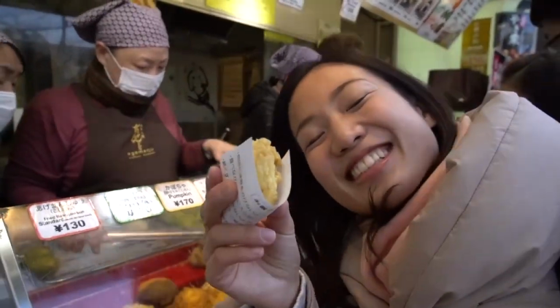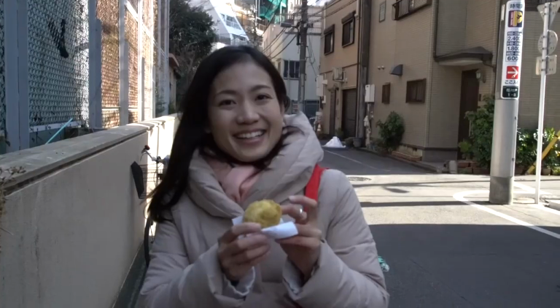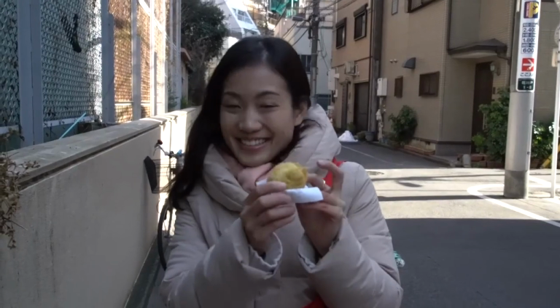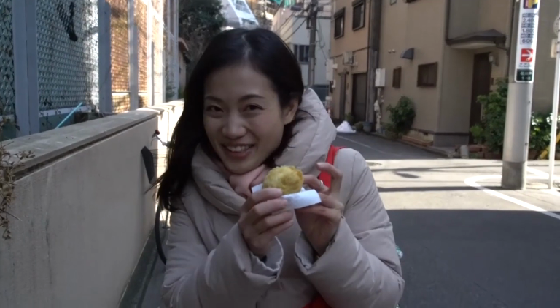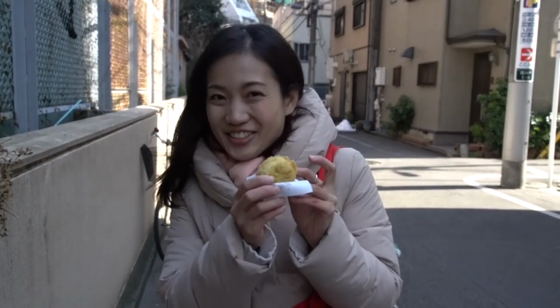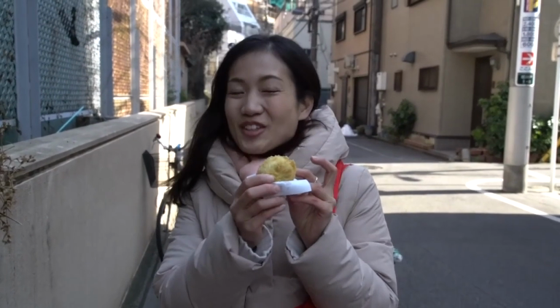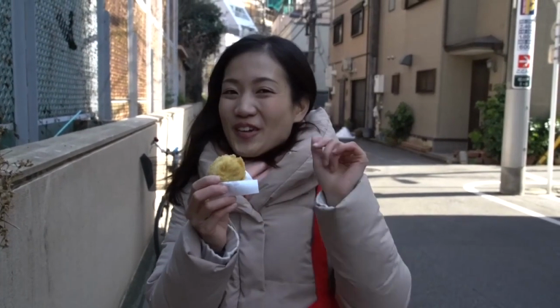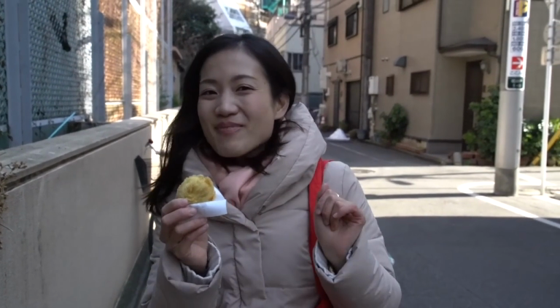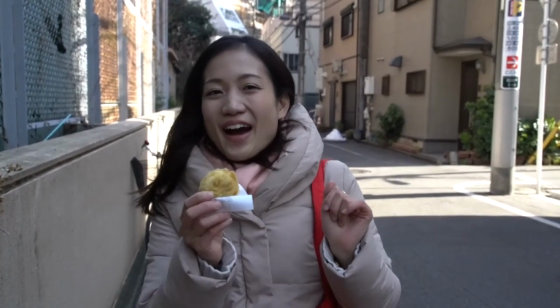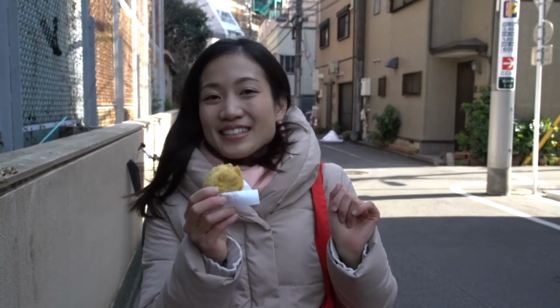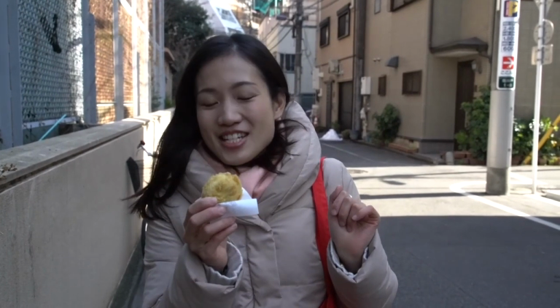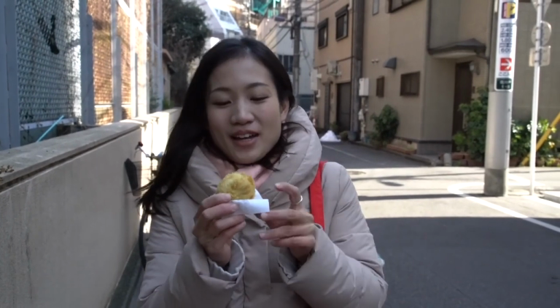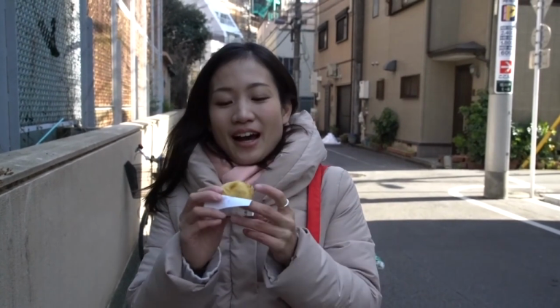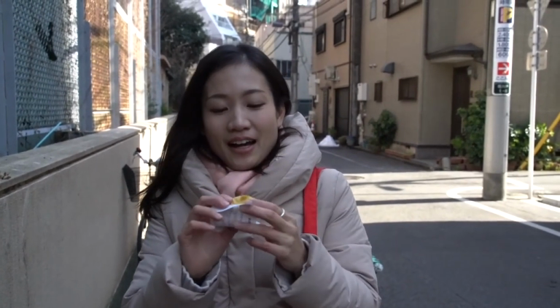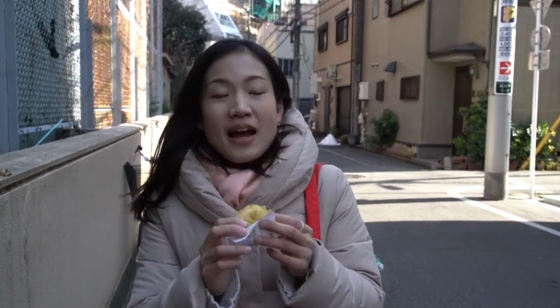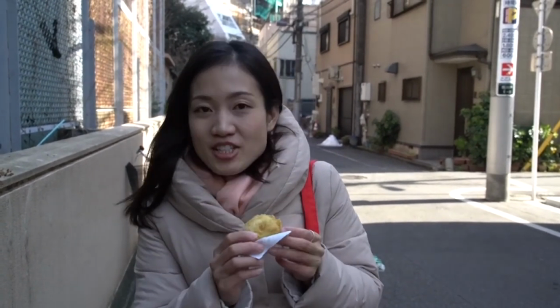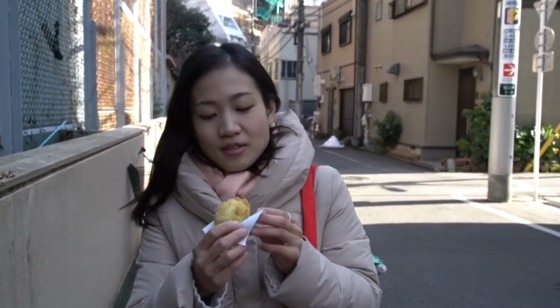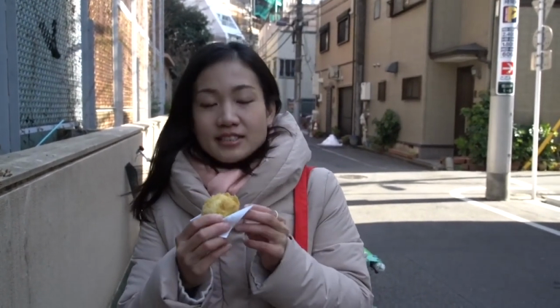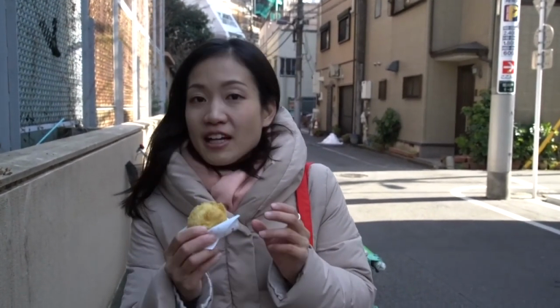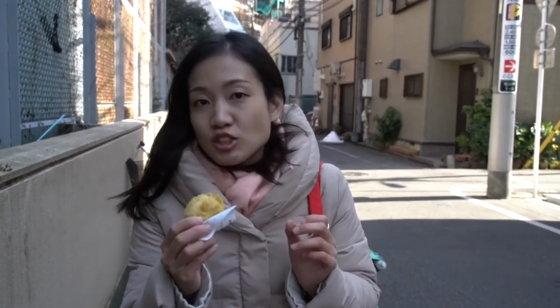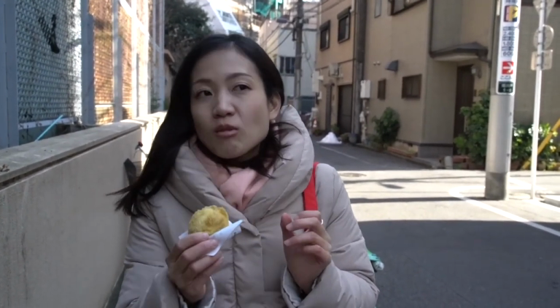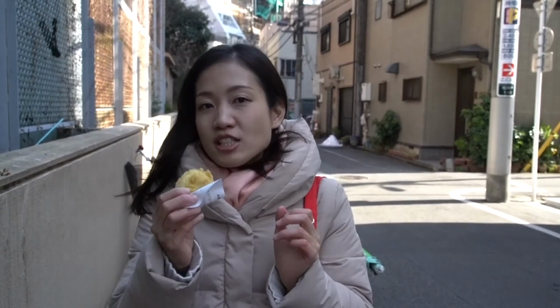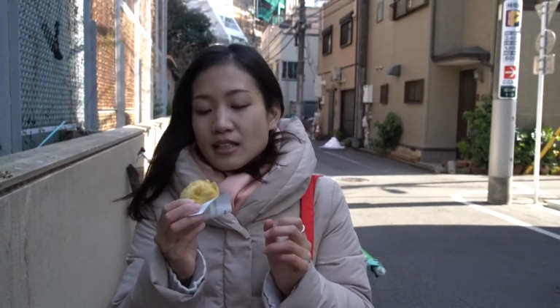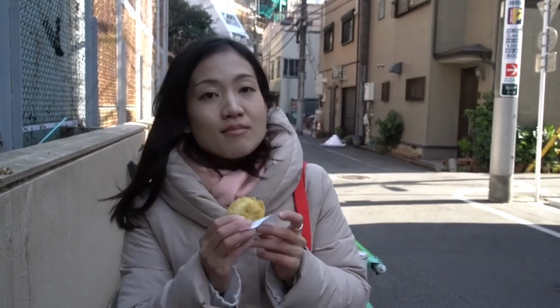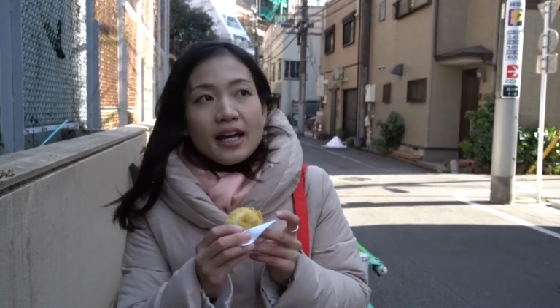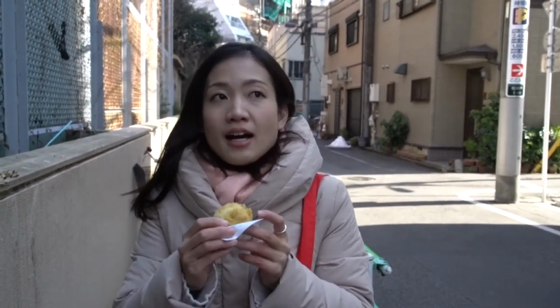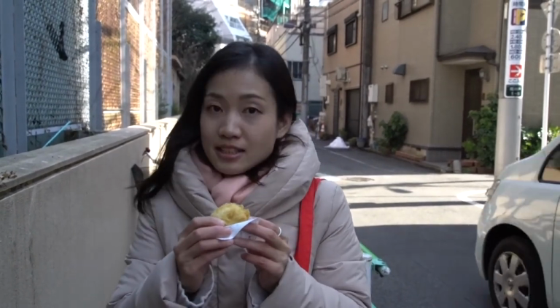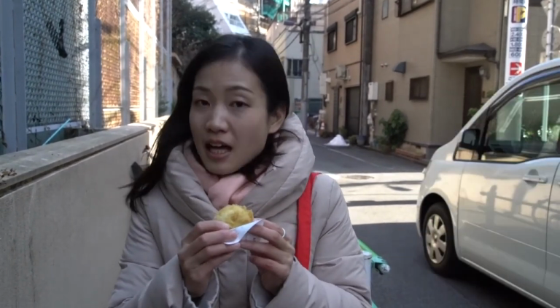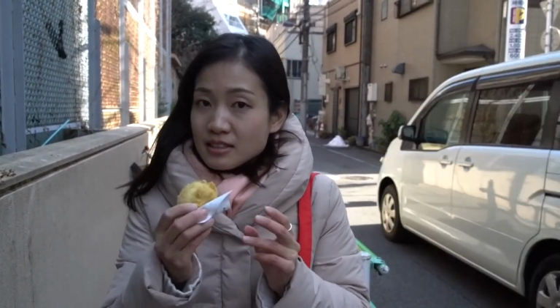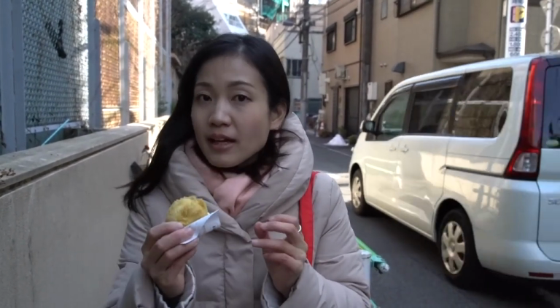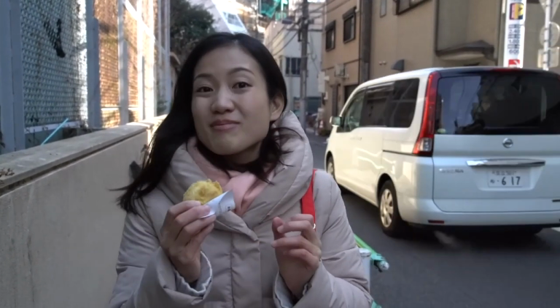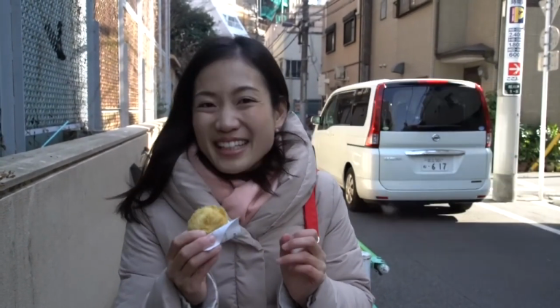I've got this Aage Manju from Kokonoe near Senso-ji. Aage Manju is deep-fried manju. Manju is made with rice flour dough and a red beans filling.